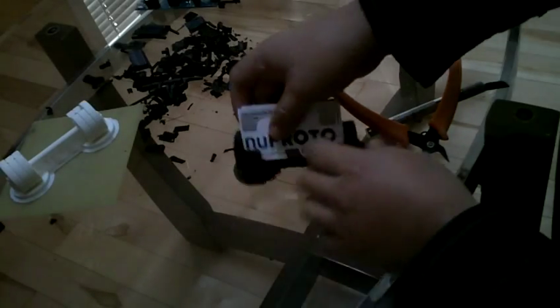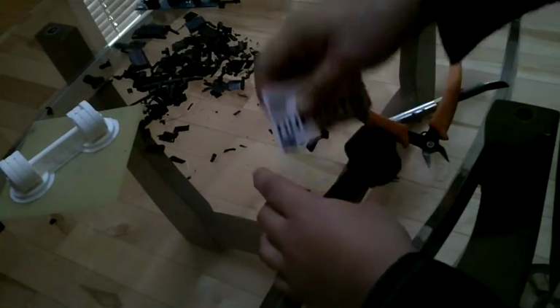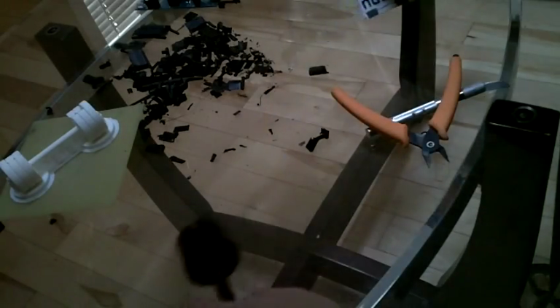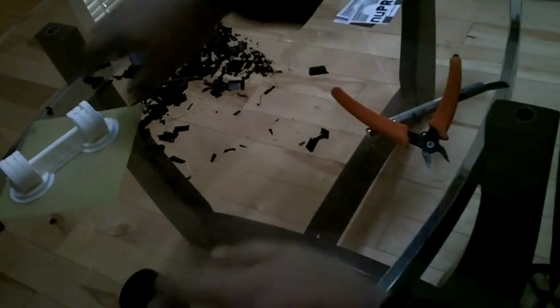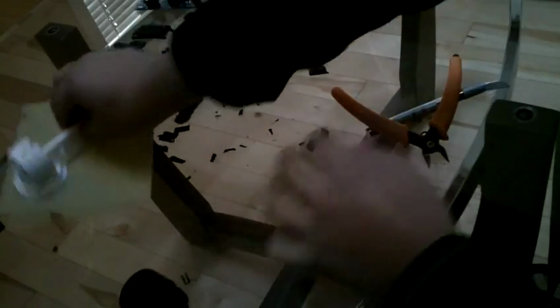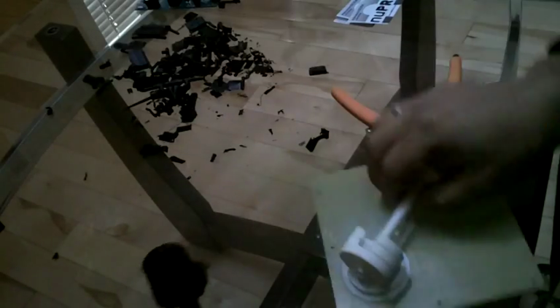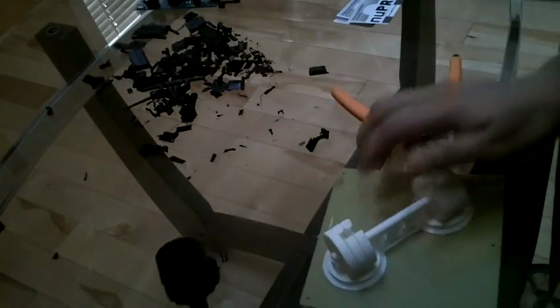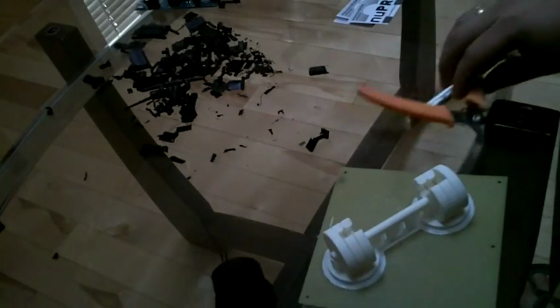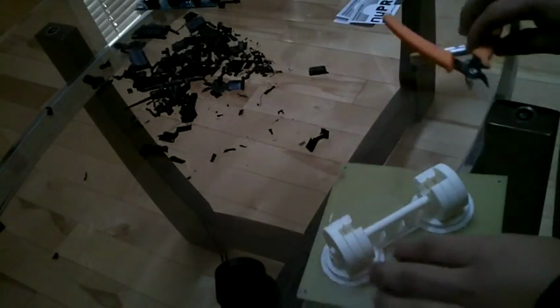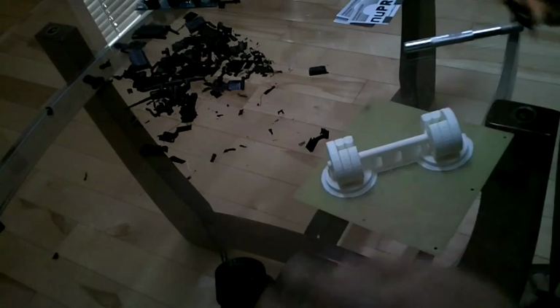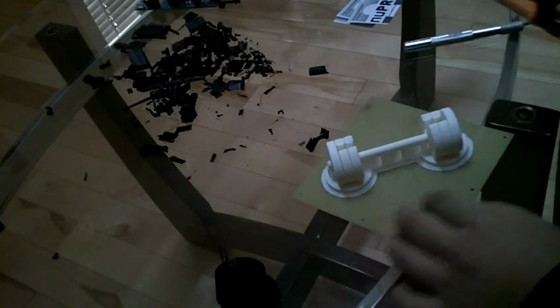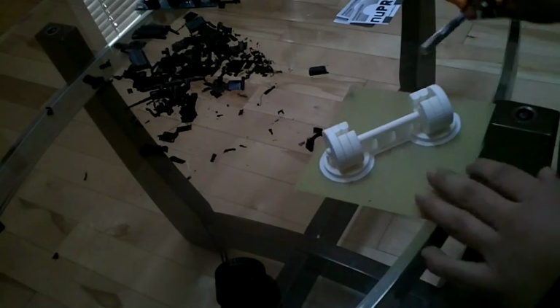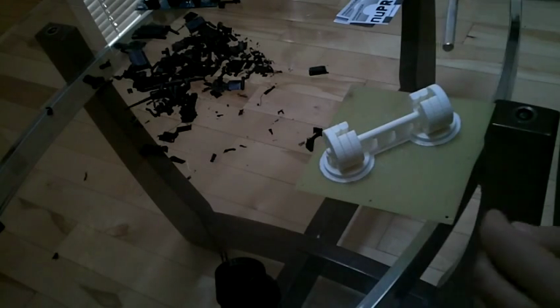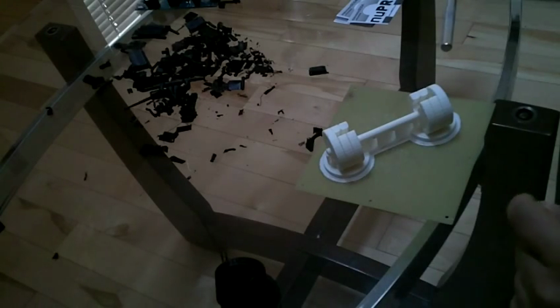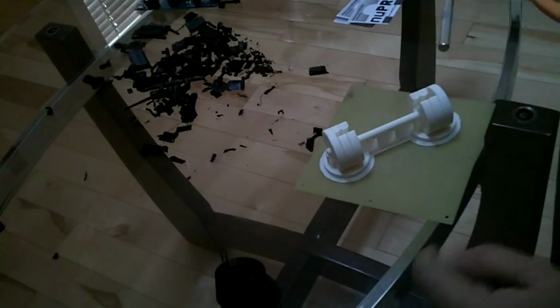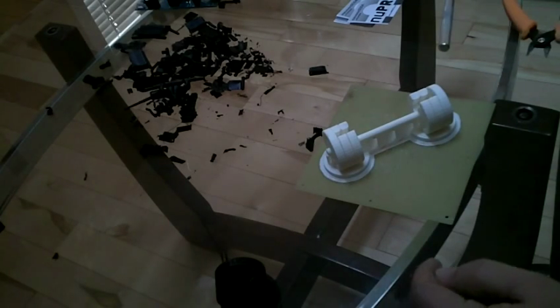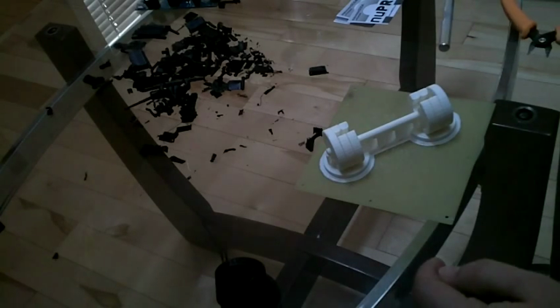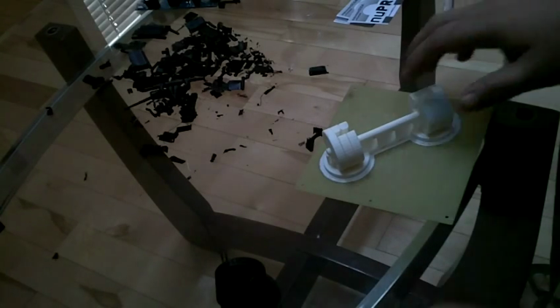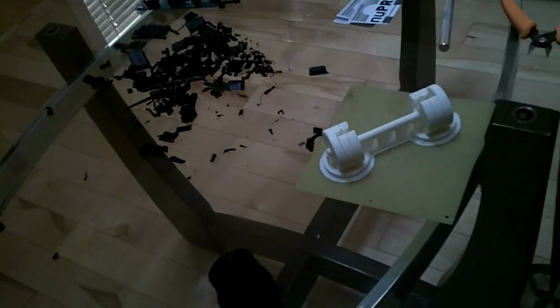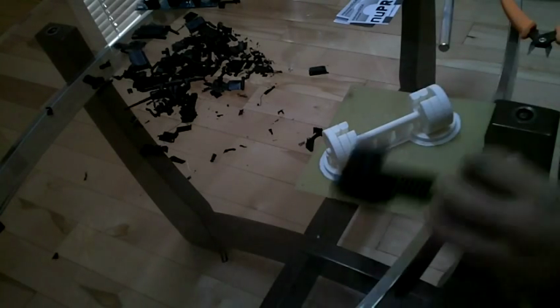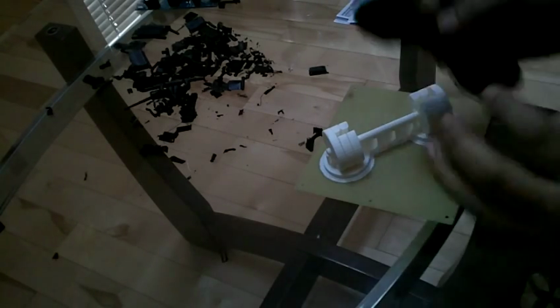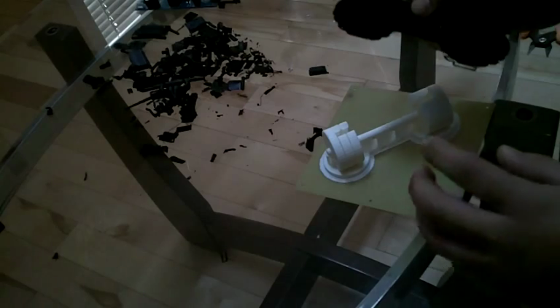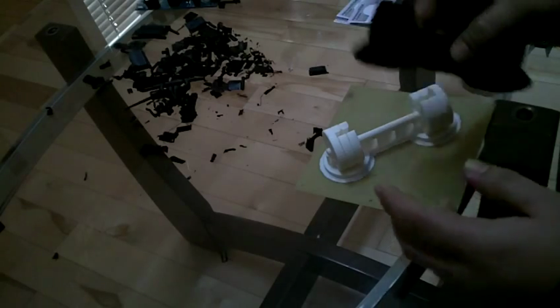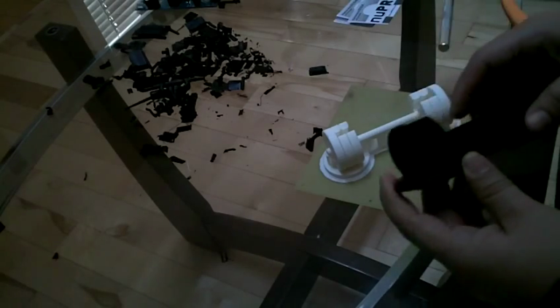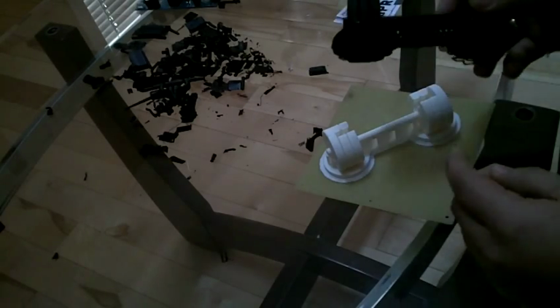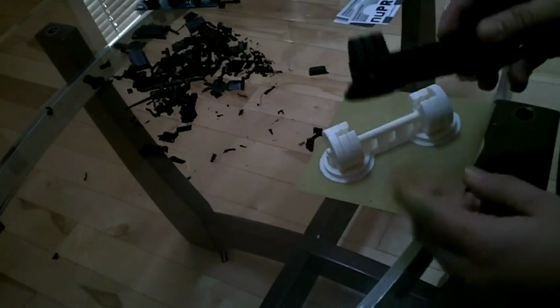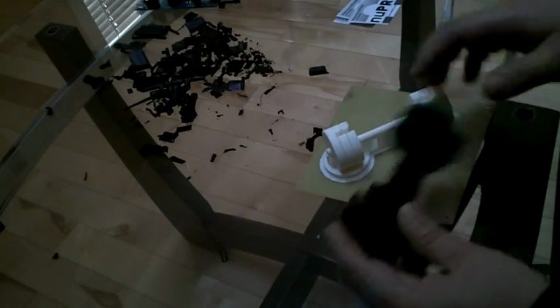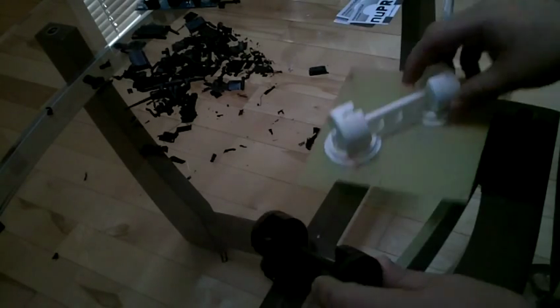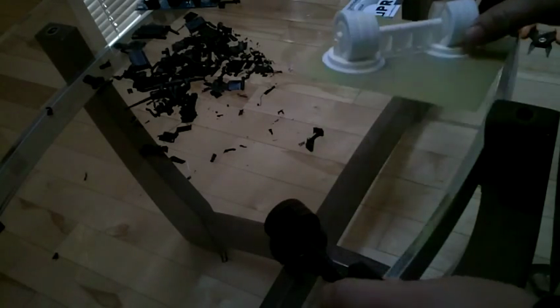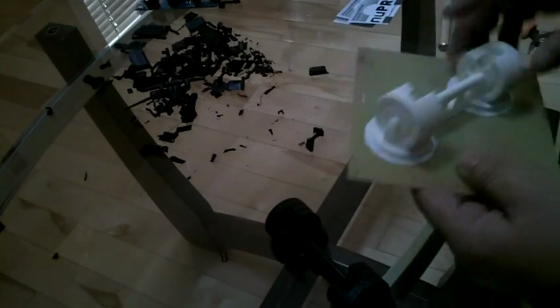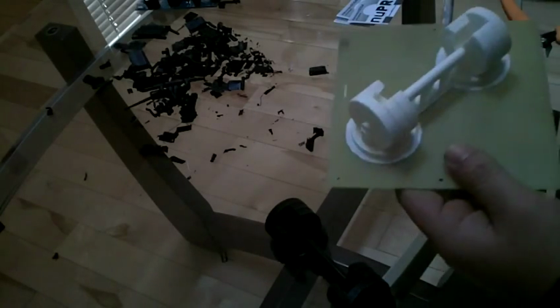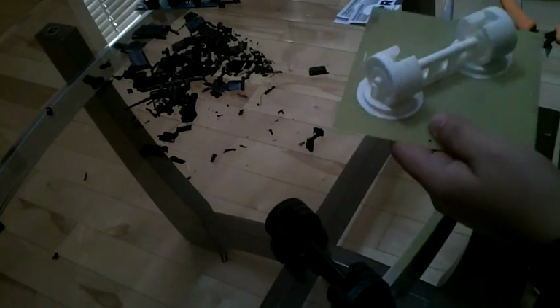So guys, I'm just going to show you the difference between the support system between the MakerBot and the Up Mini. Pretty much this one was made by the MakerBot, and this one was made by the Up Mini.